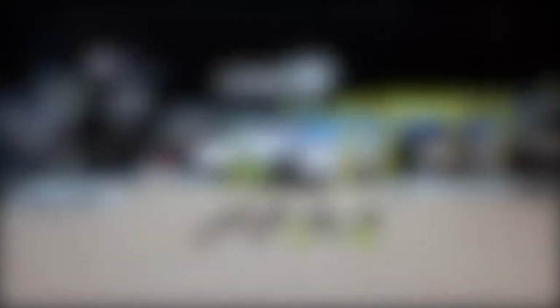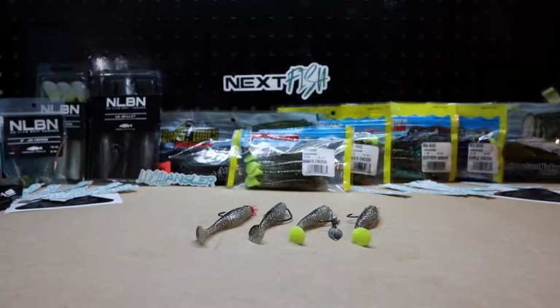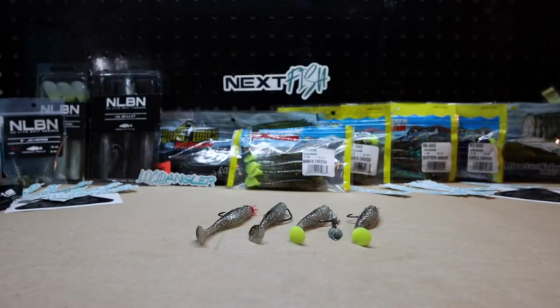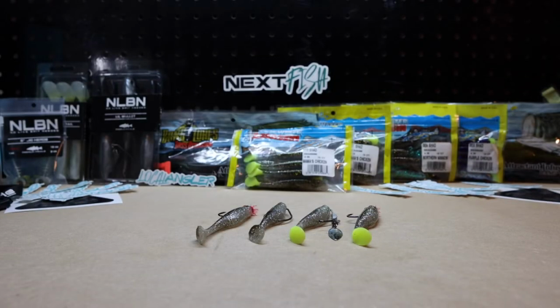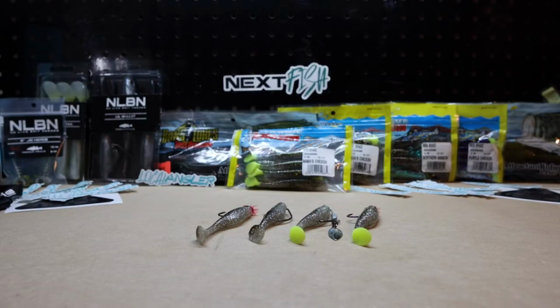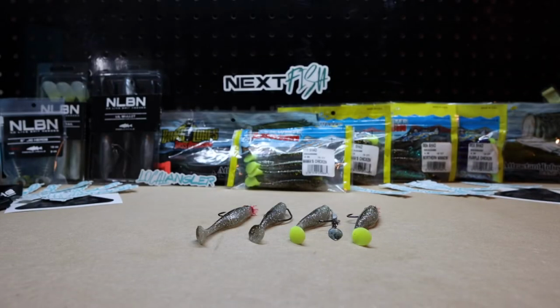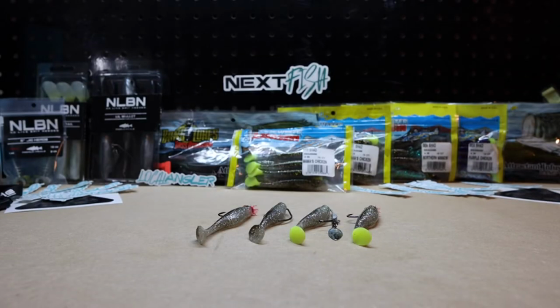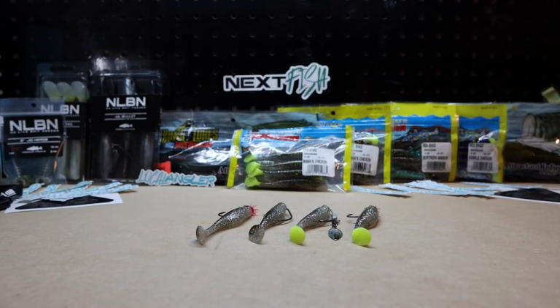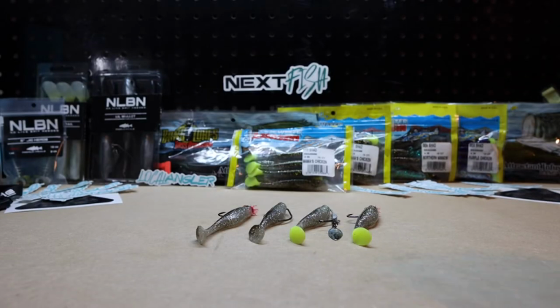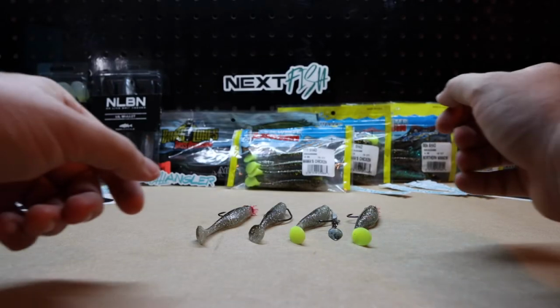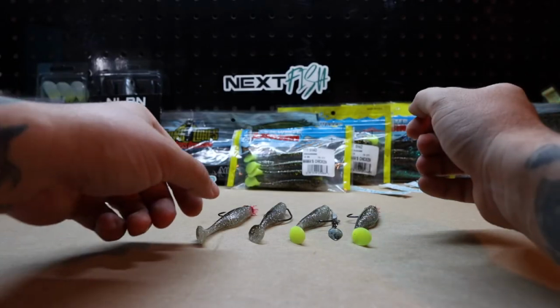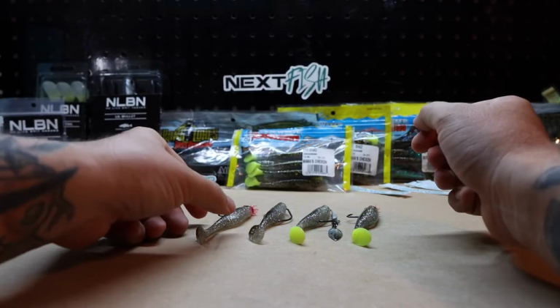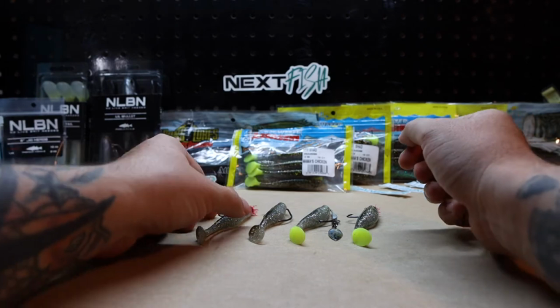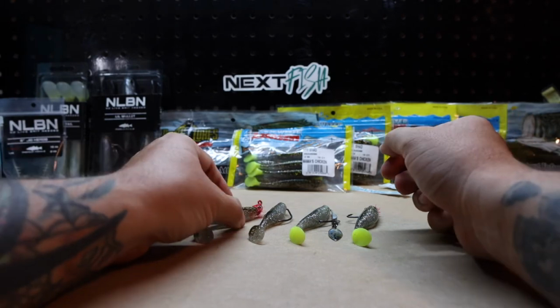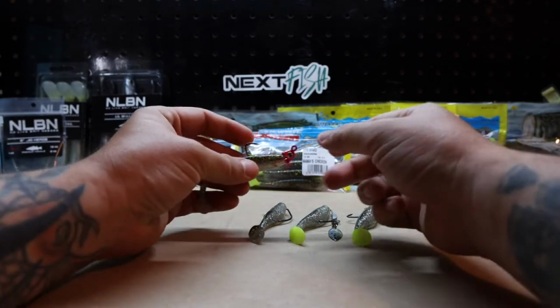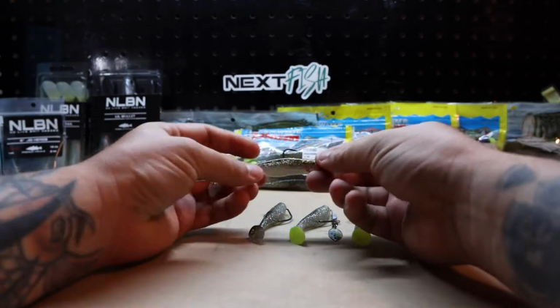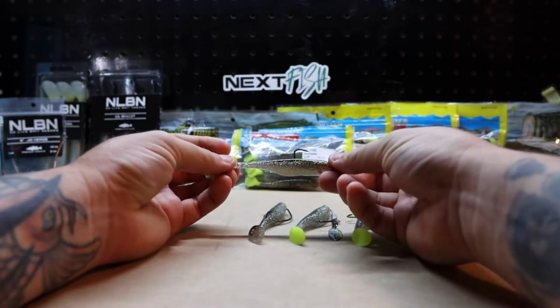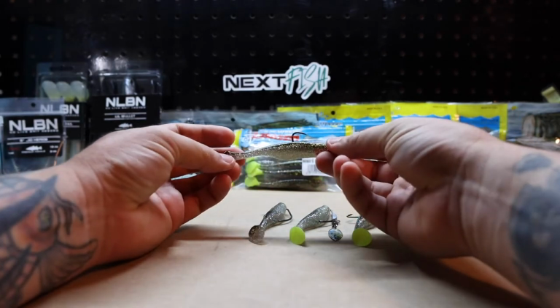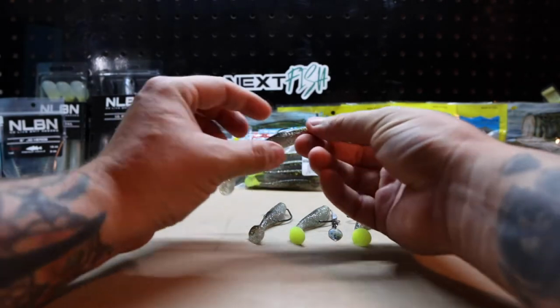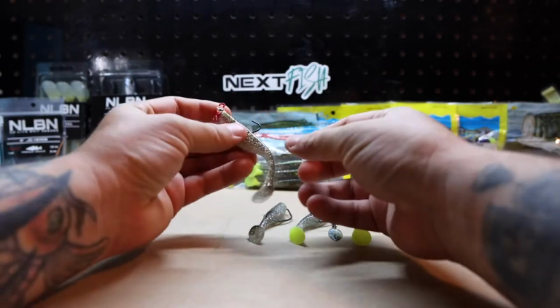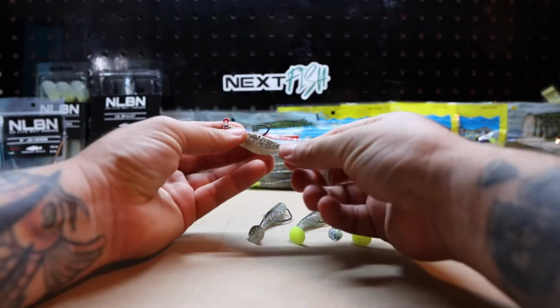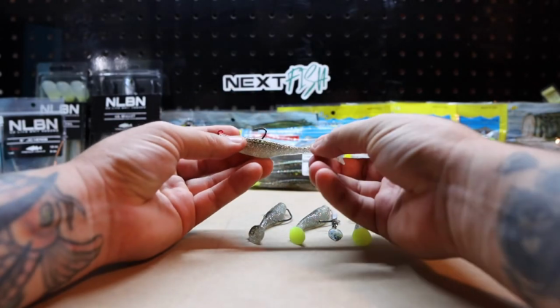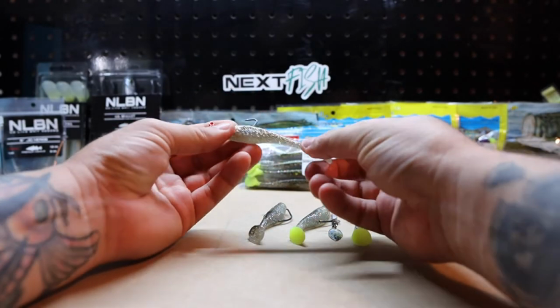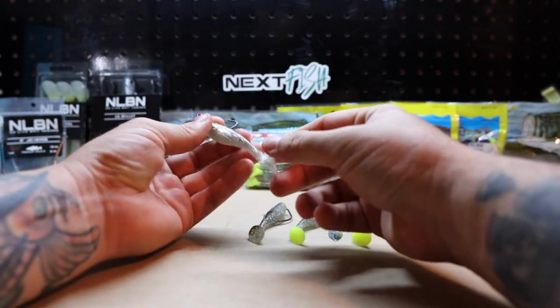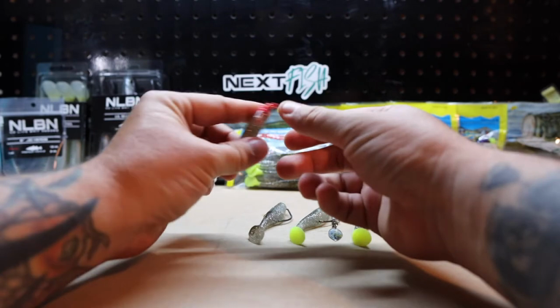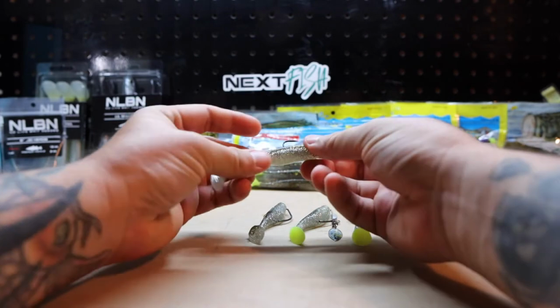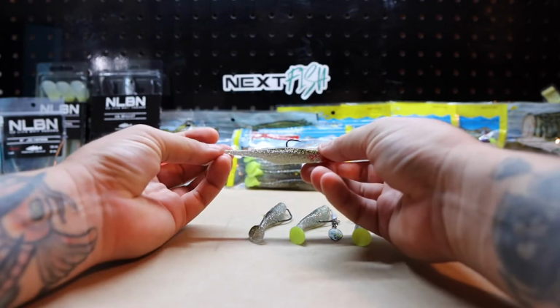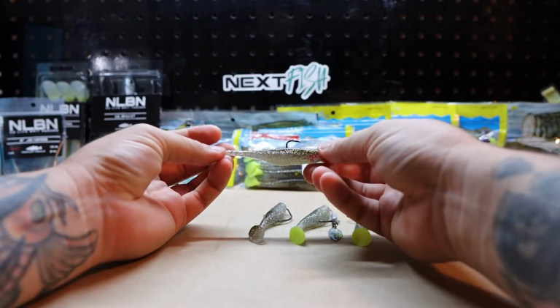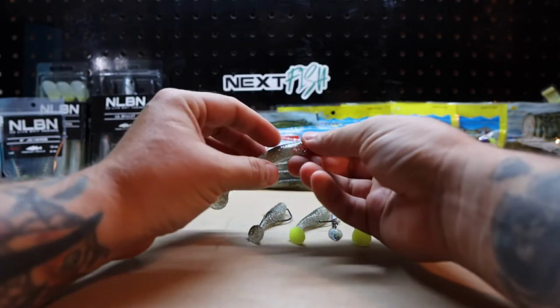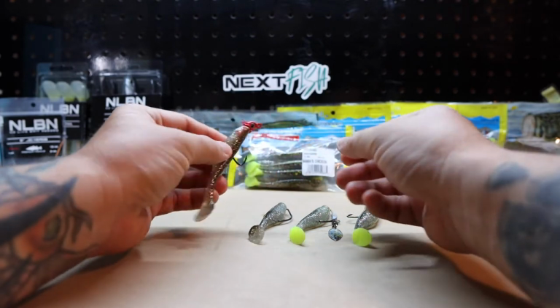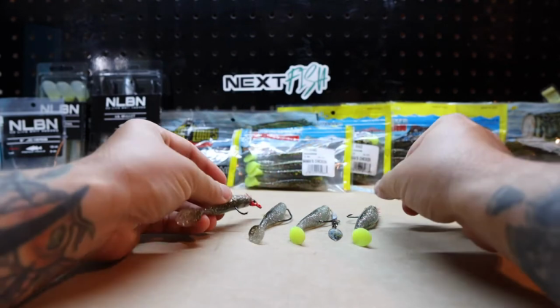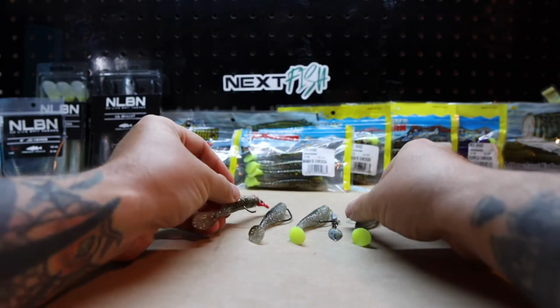What's going on everybody? Andrew Cameron with Next Fish and Local Angler. Today we are looking at the four-inch Sea Shad from Saltwater Assassin by Bass Assassin Lures. This is a solid shad-style body with a paddle tail.